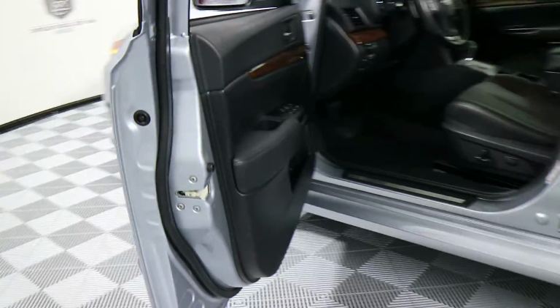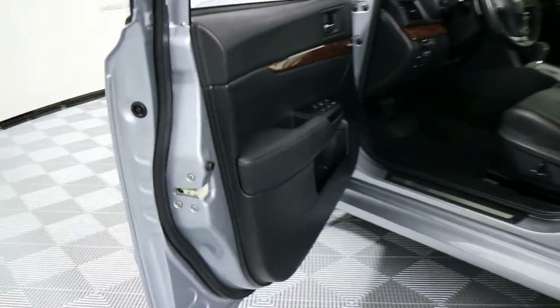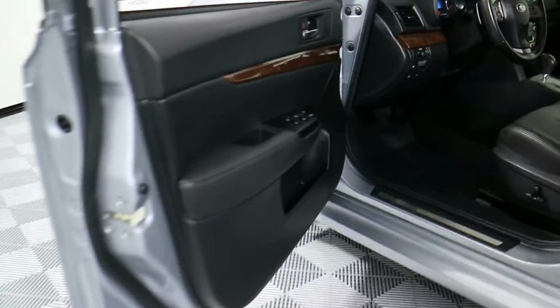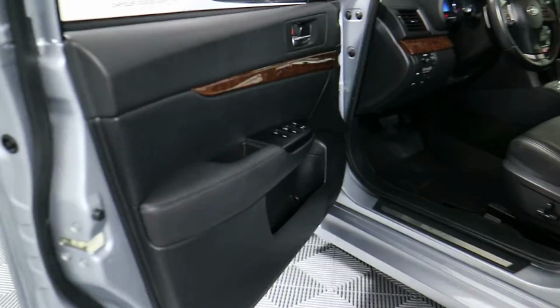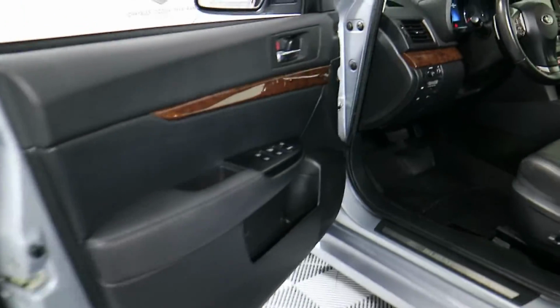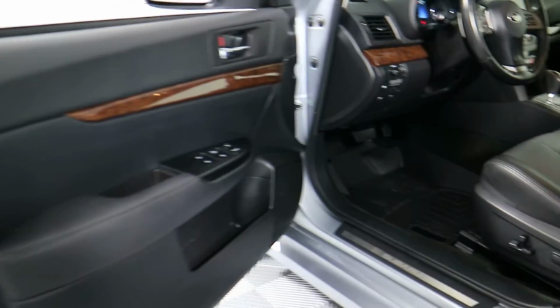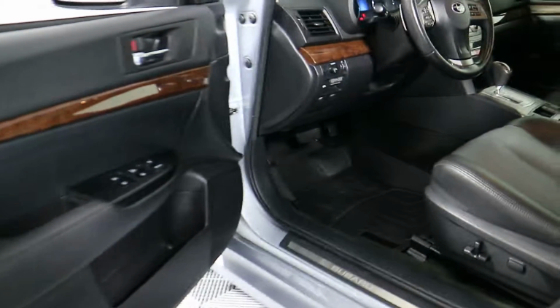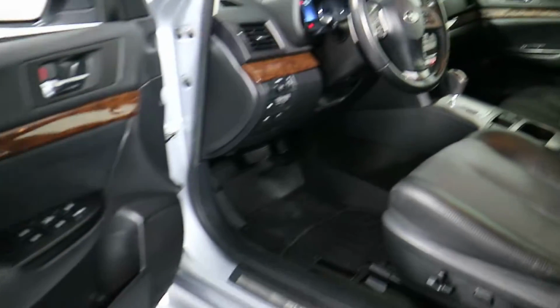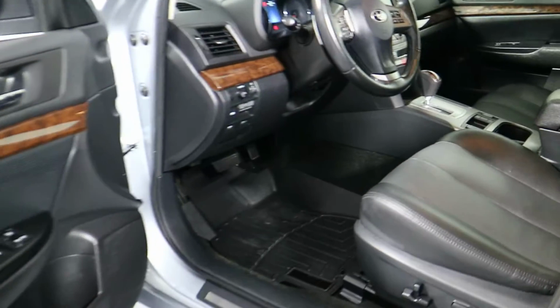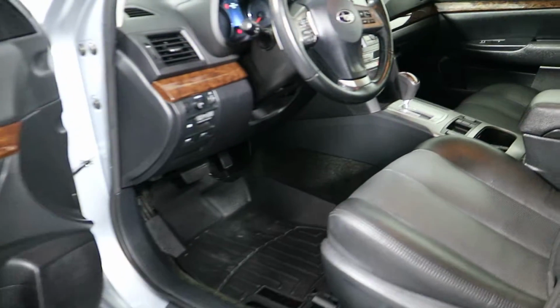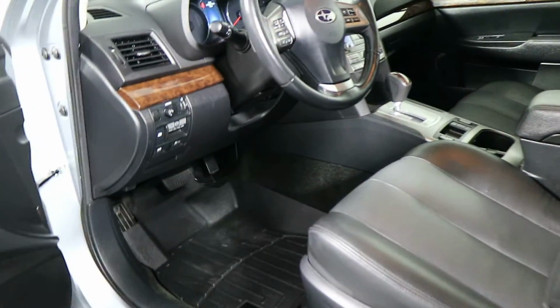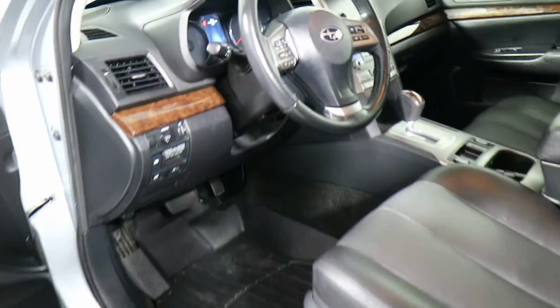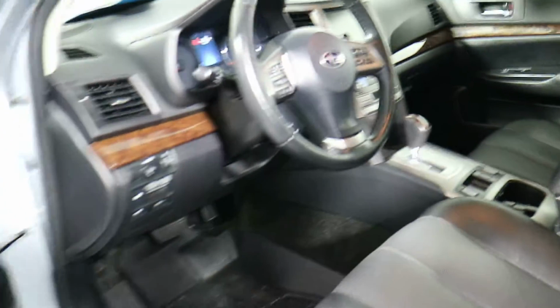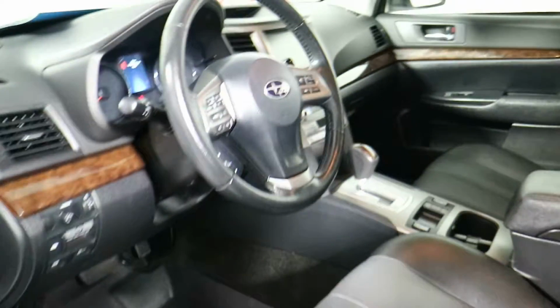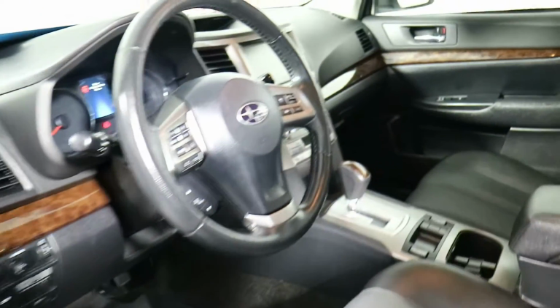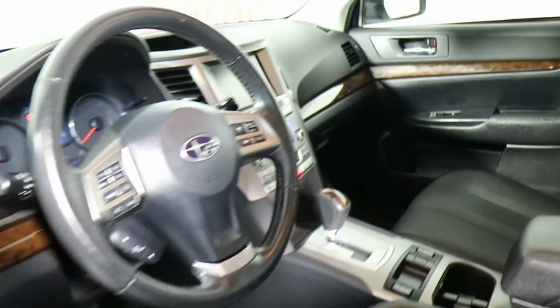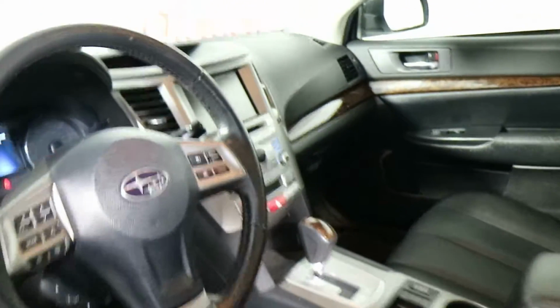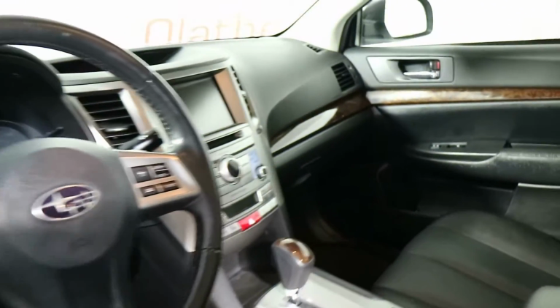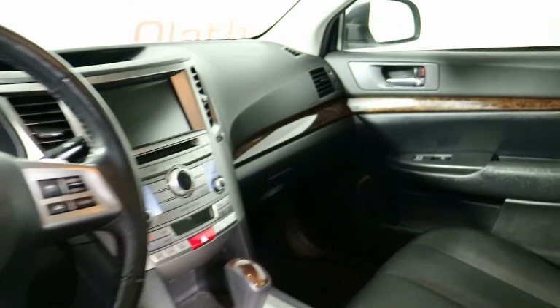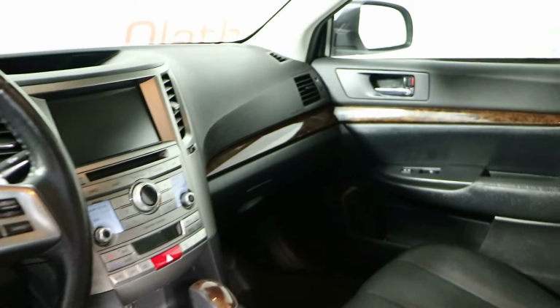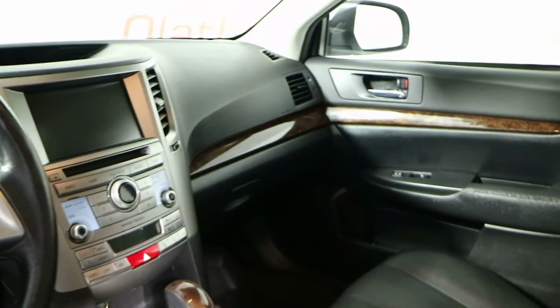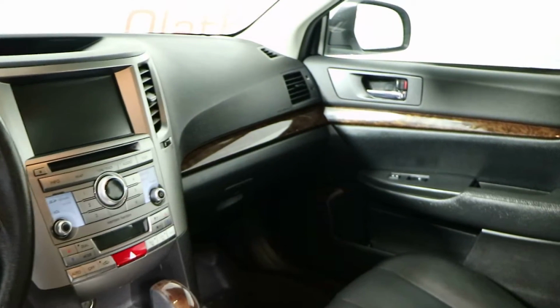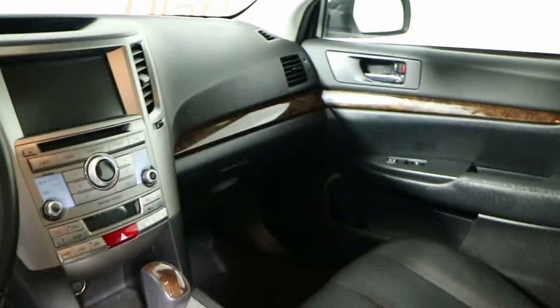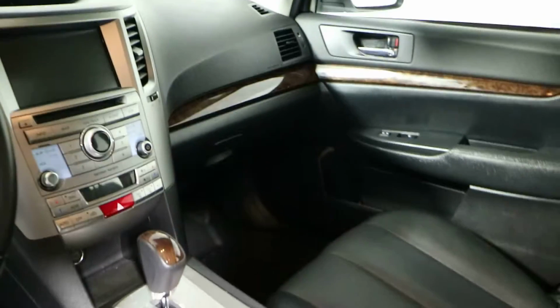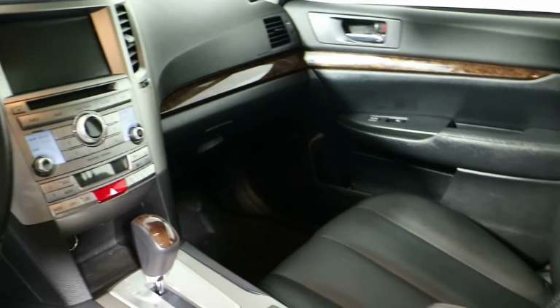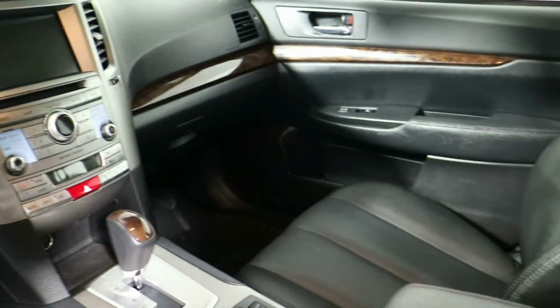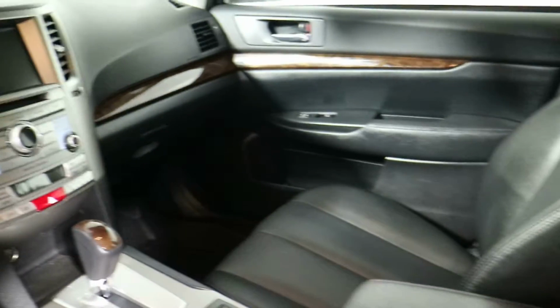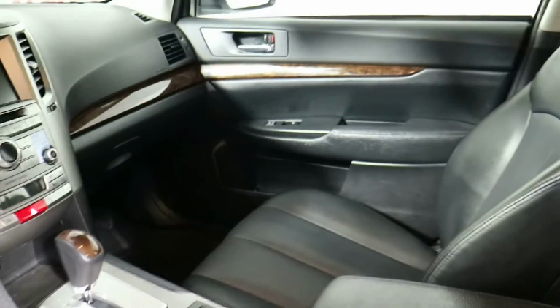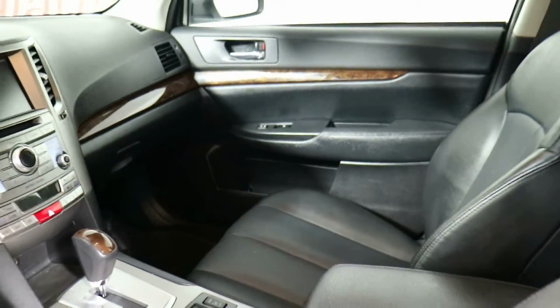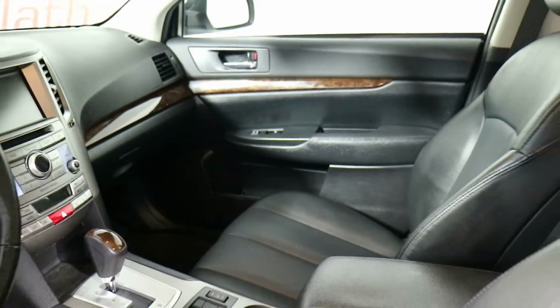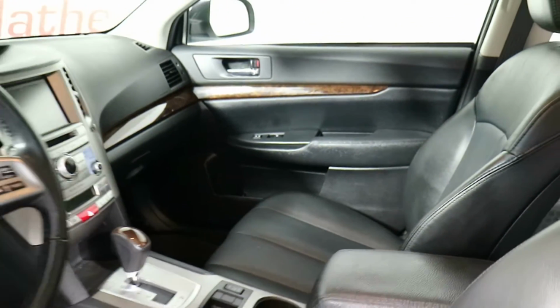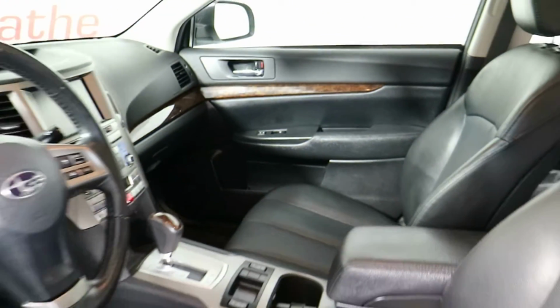You have lane sense and a front-end collision warning system. Cruise control, USB port, Bluetooth, auxiliary port, CD player. The stereo is a Harman Kardon system.